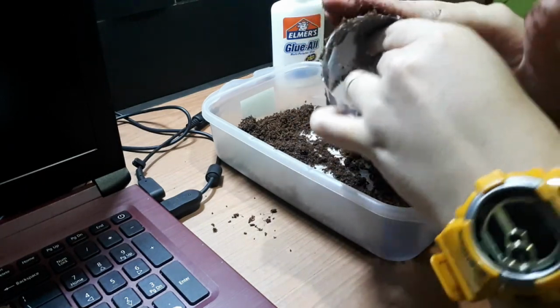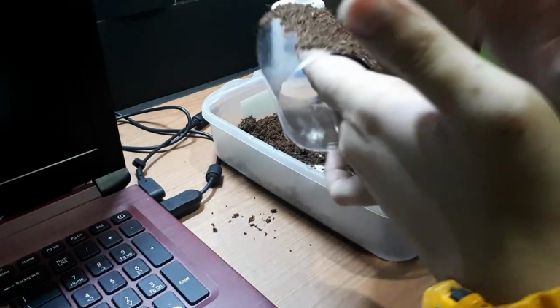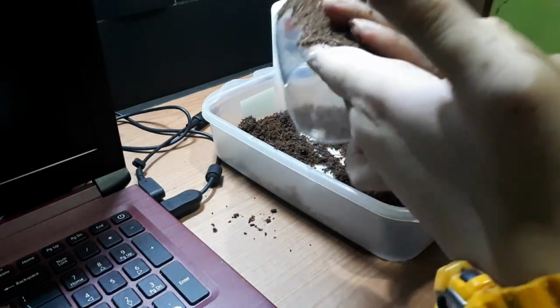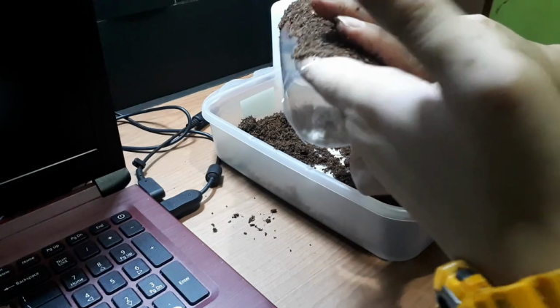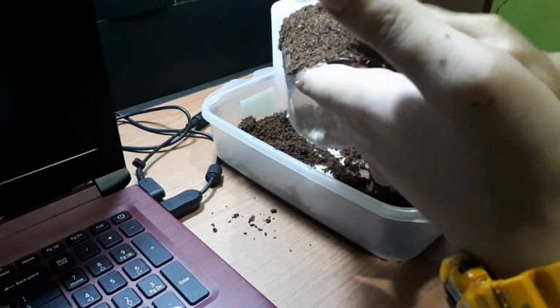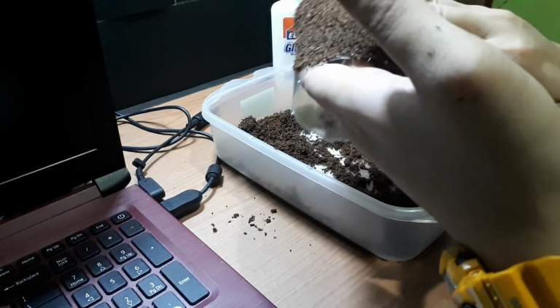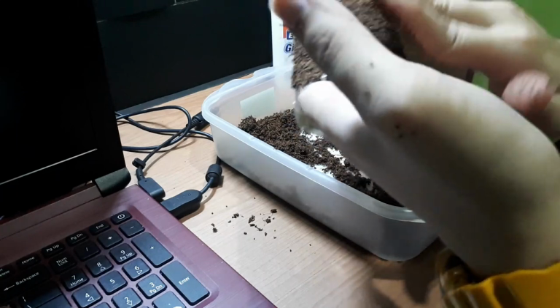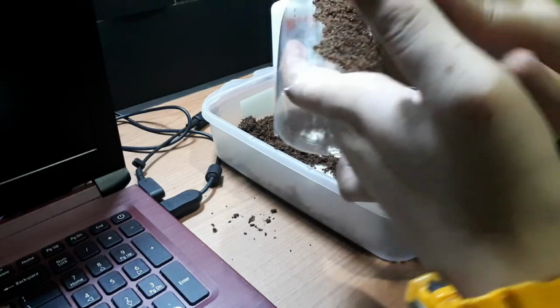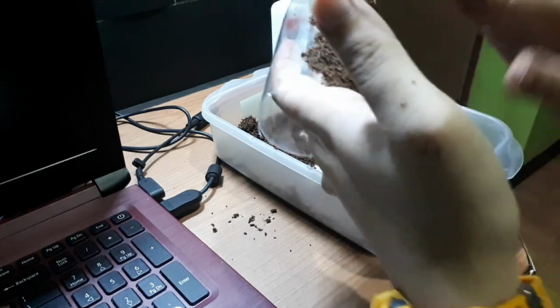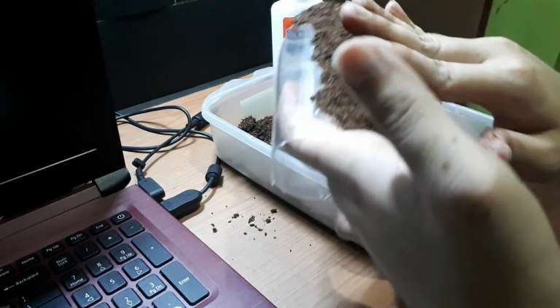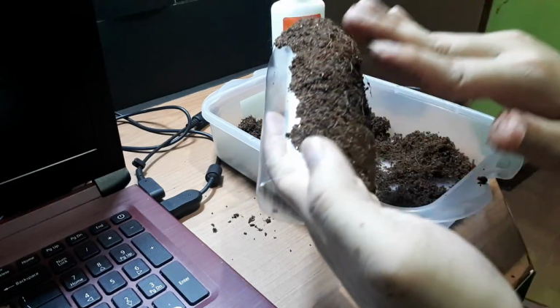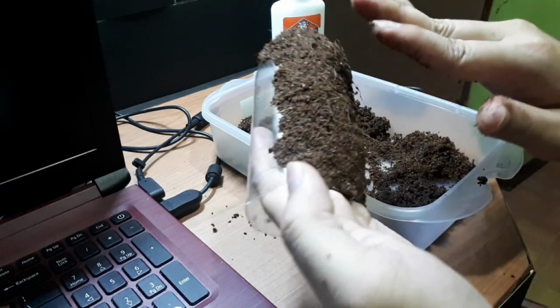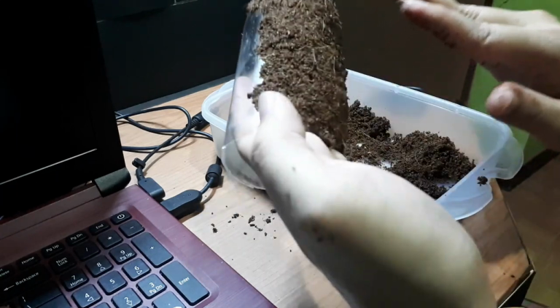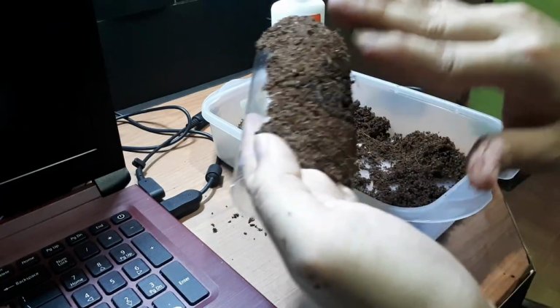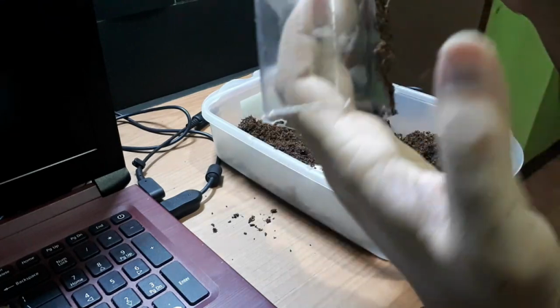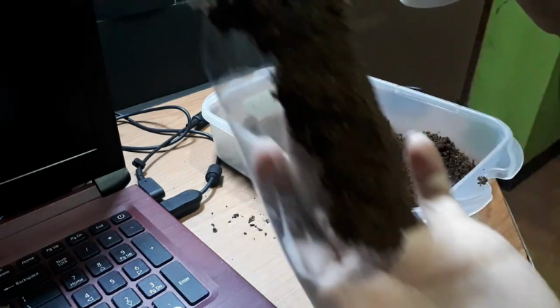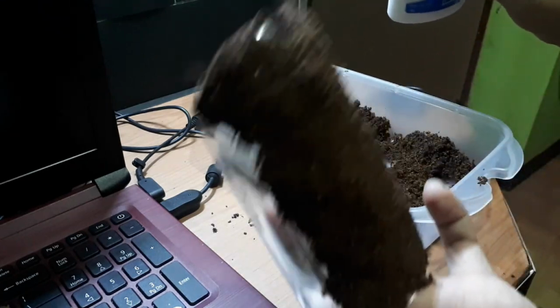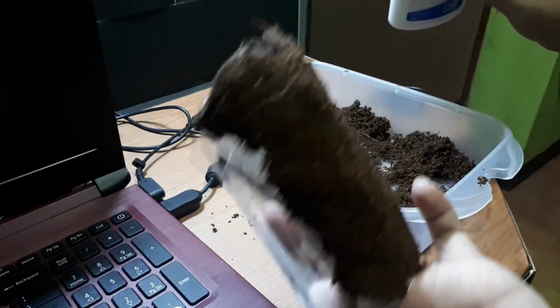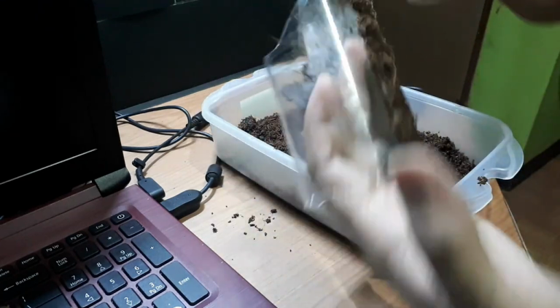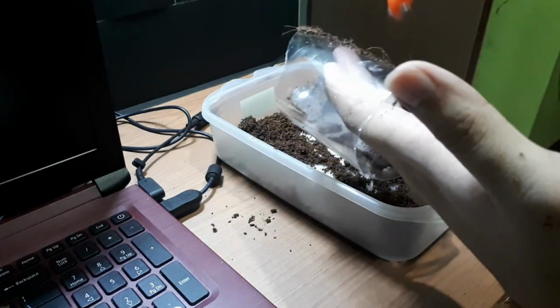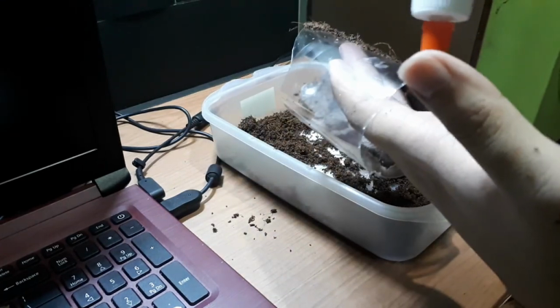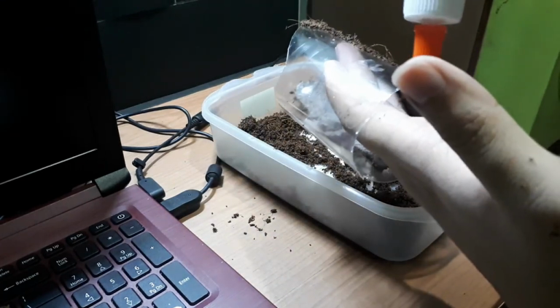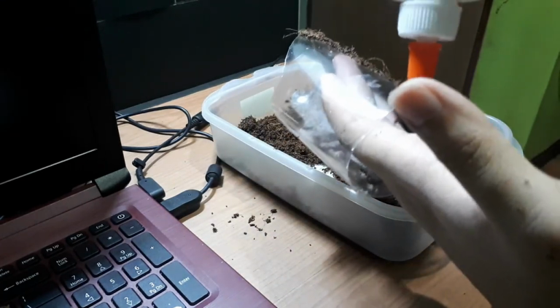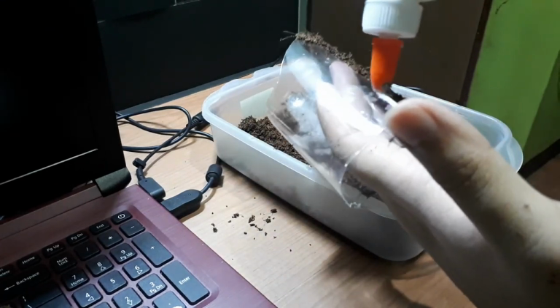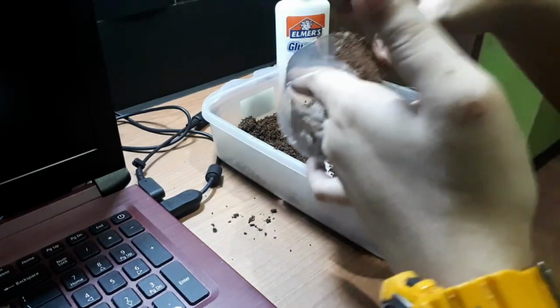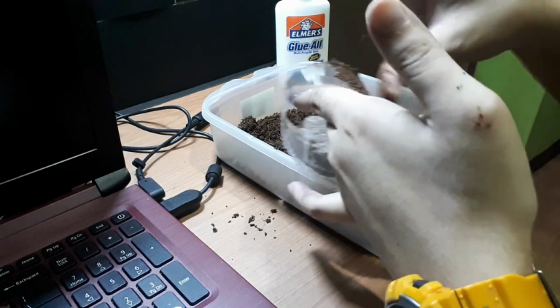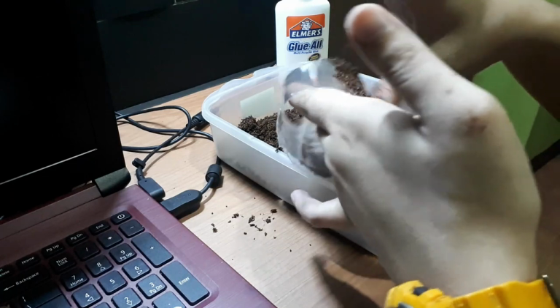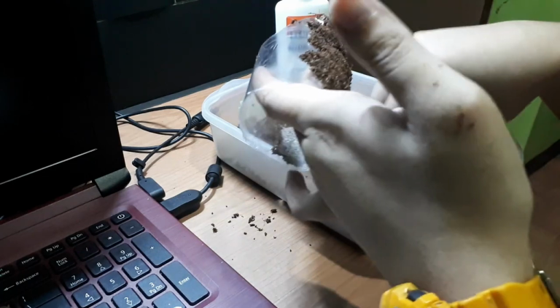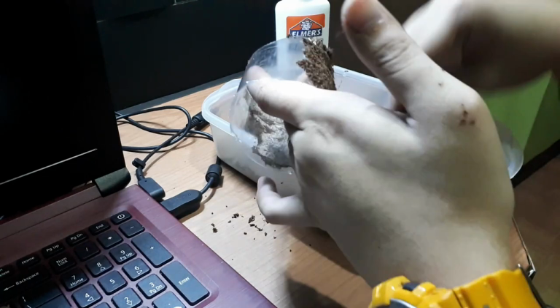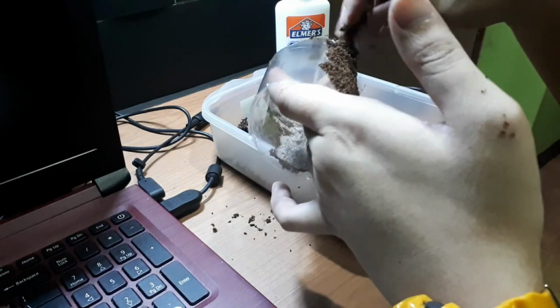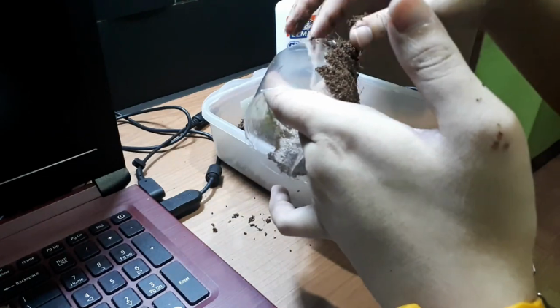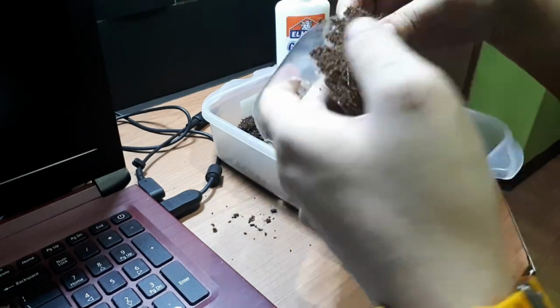It's also important to compress the coco peat so that there won't be any uncovered spots. We're halfway through. I'll just fast-forward this video so it won't be boring.